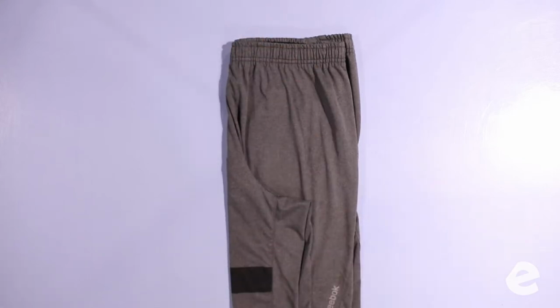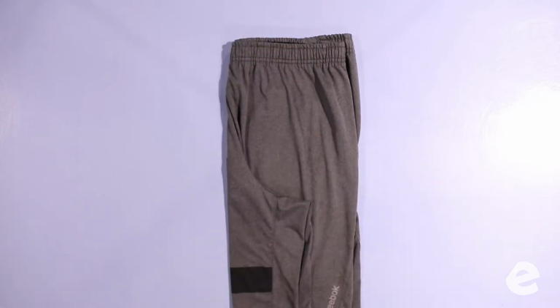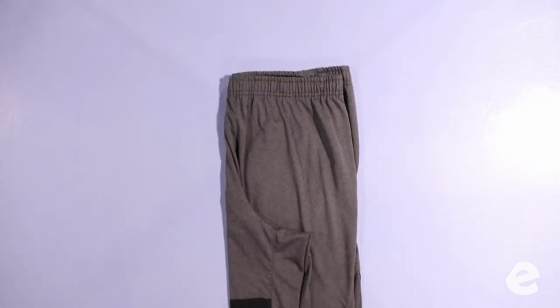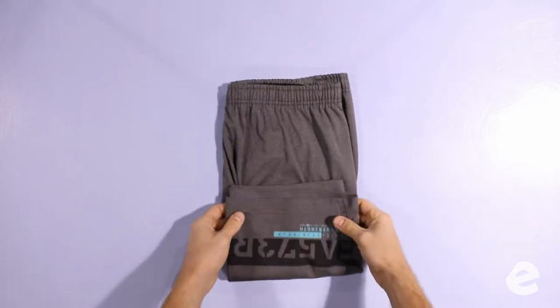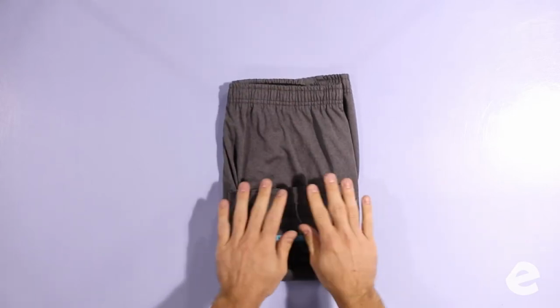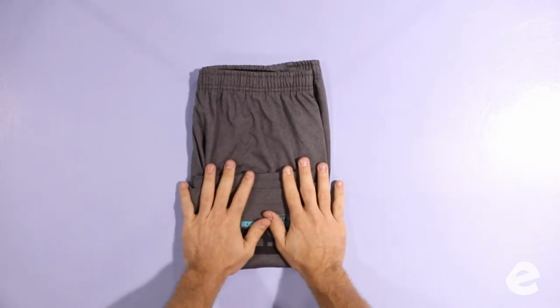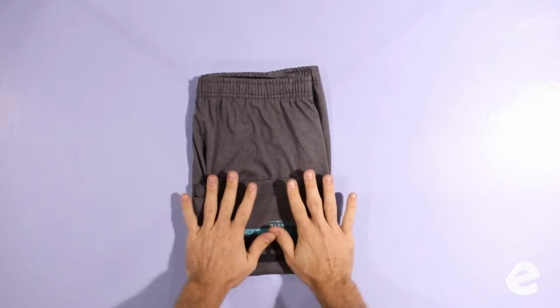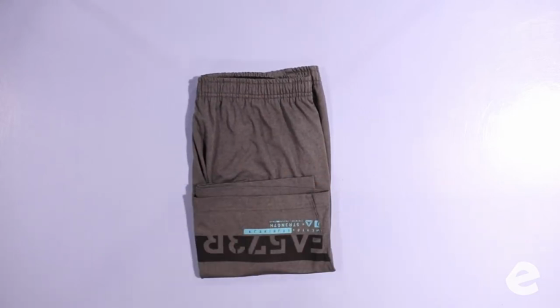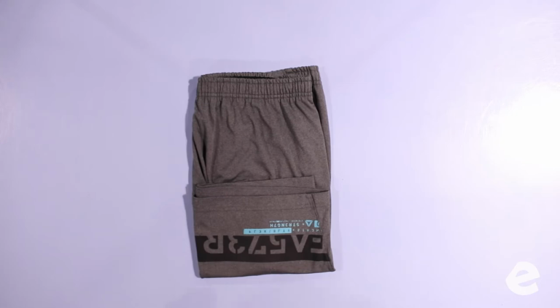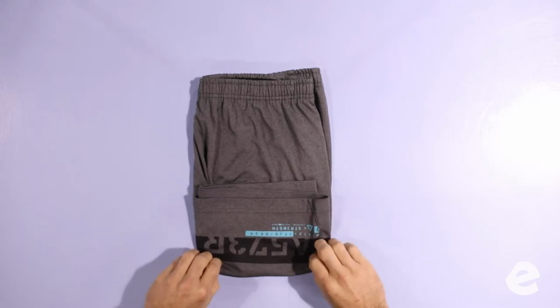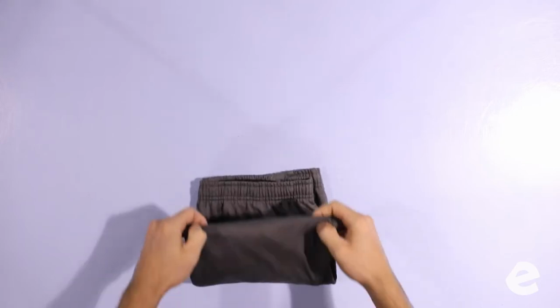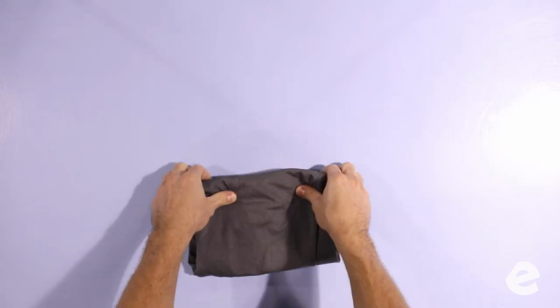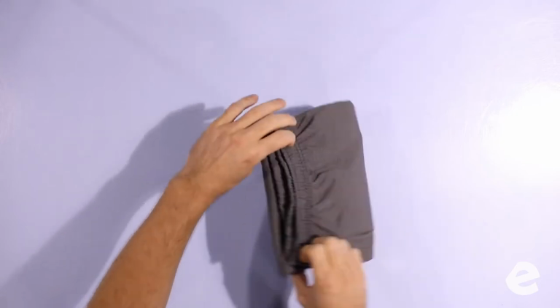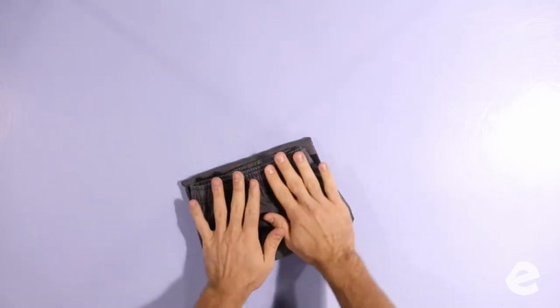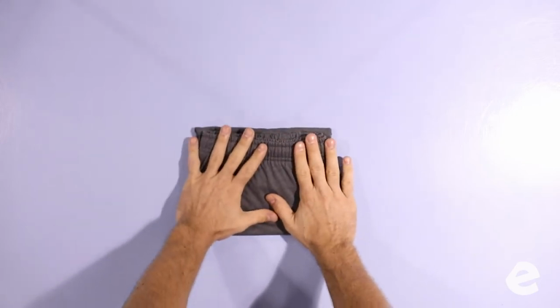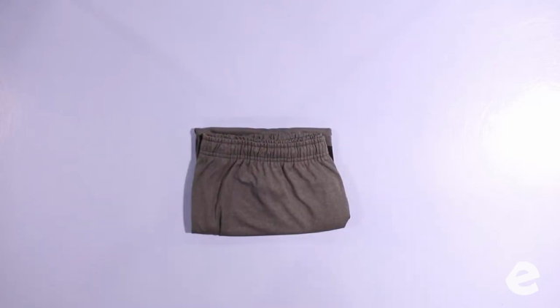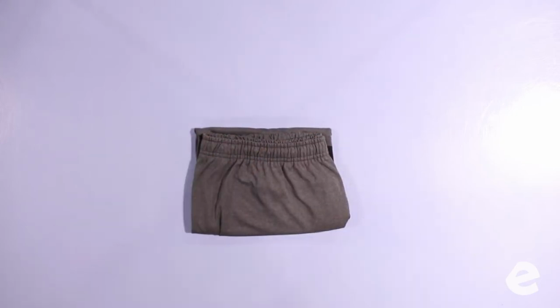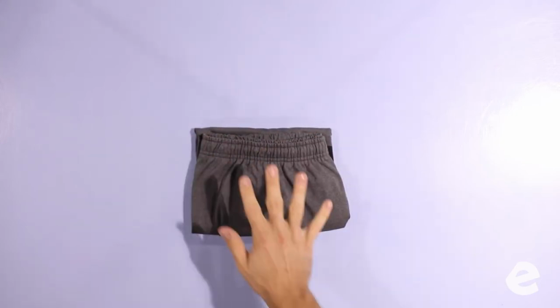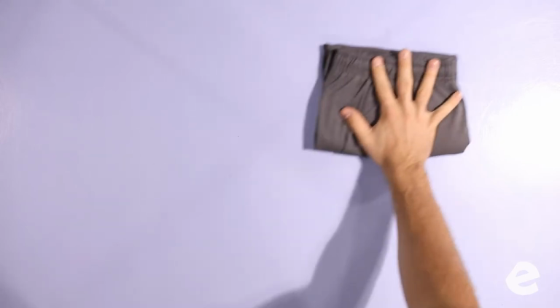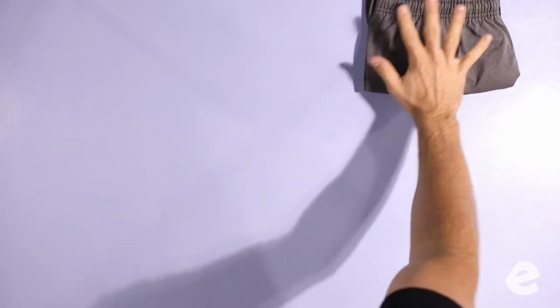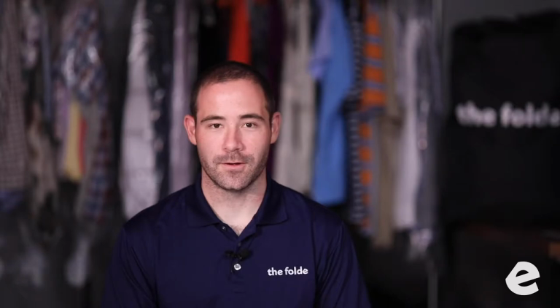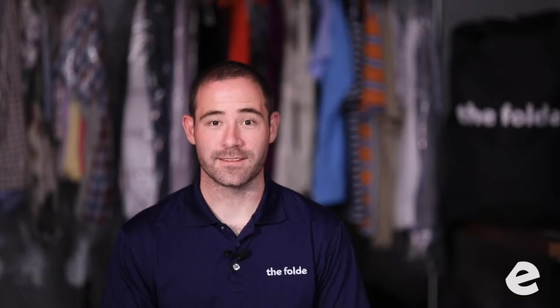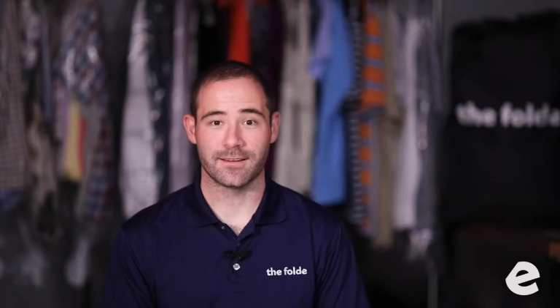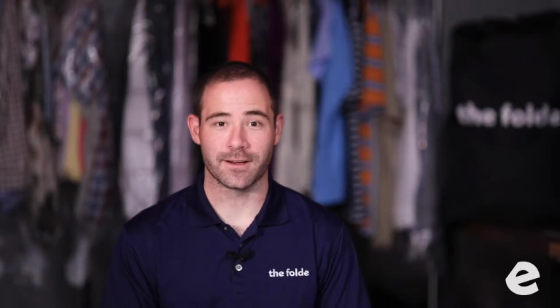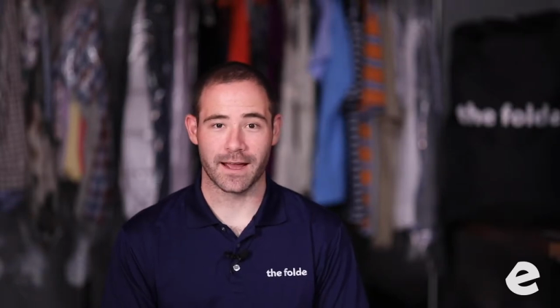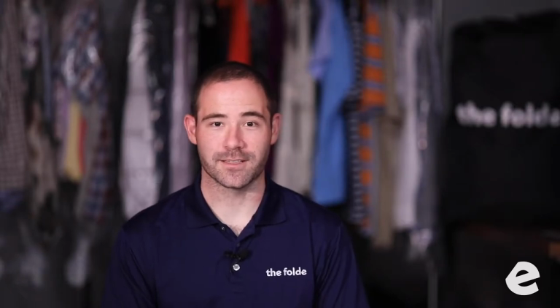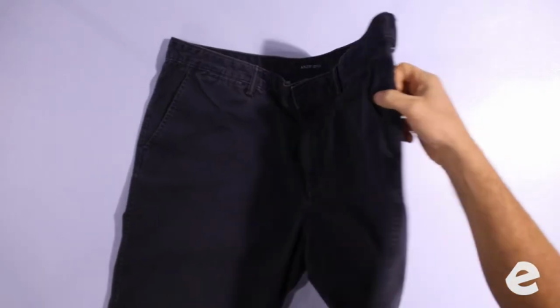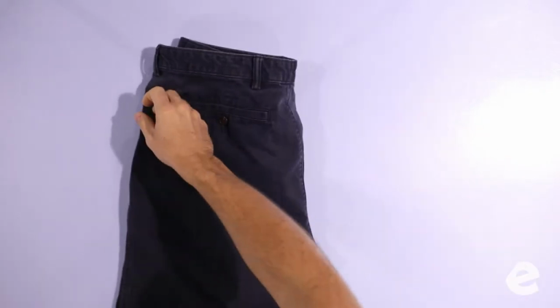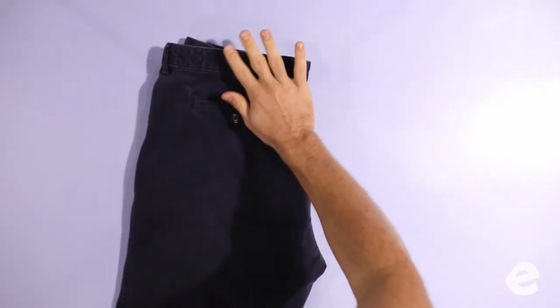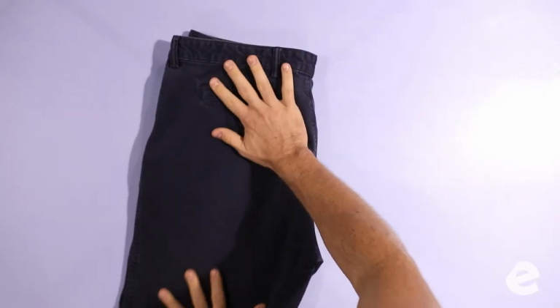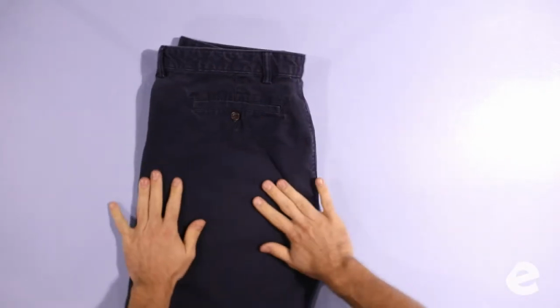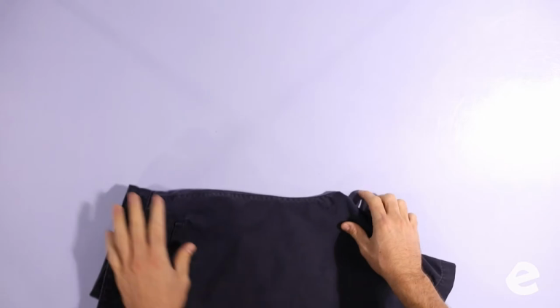For male and female shorts, you fold them the same — they'll be different sizes and different cuts, but the folding technique is the exact same. When you lay them on the table, have the back pockets facing out, just like with pants. That's really important.